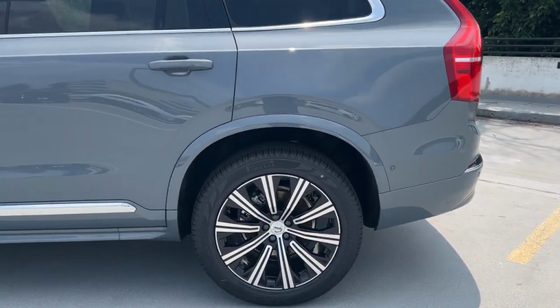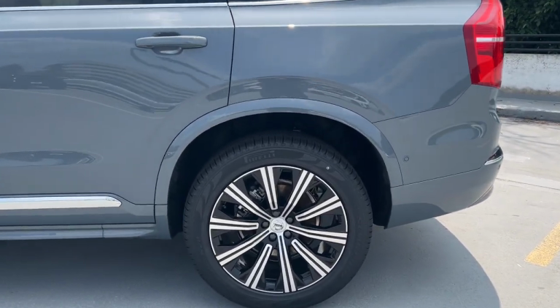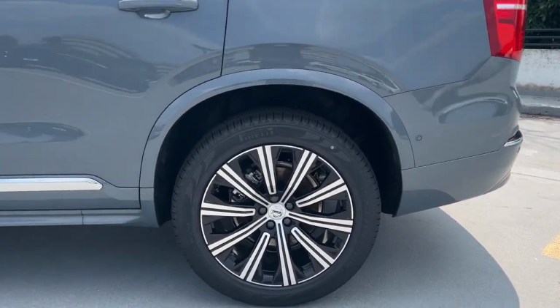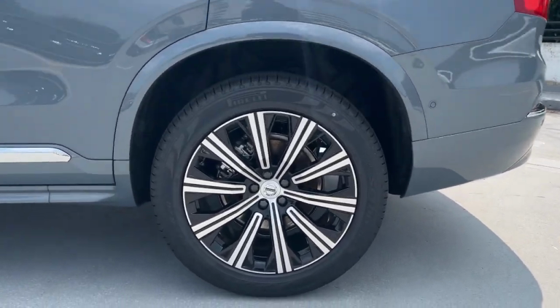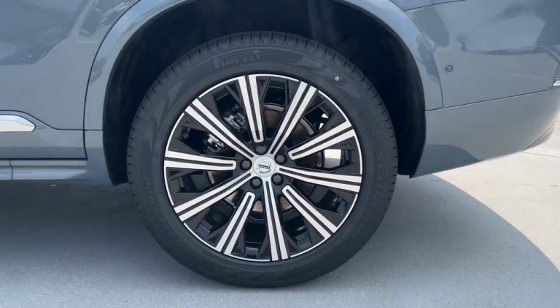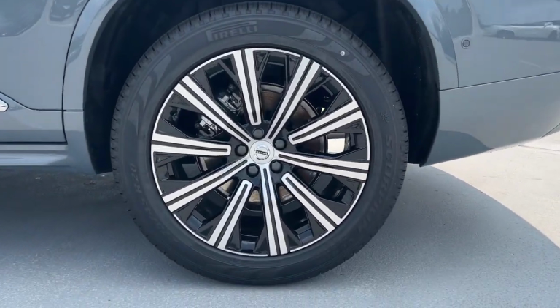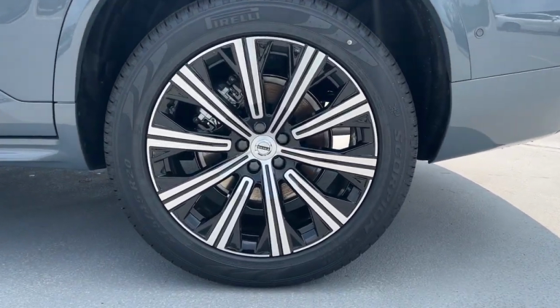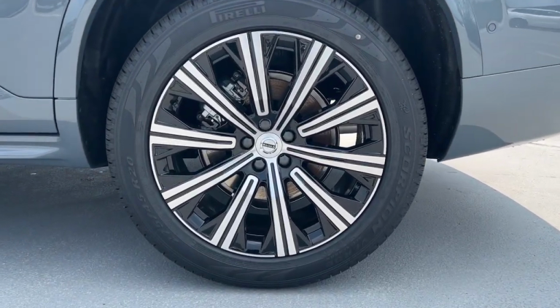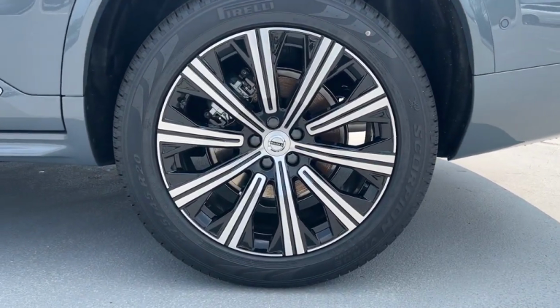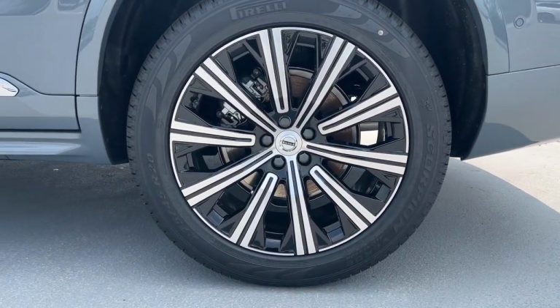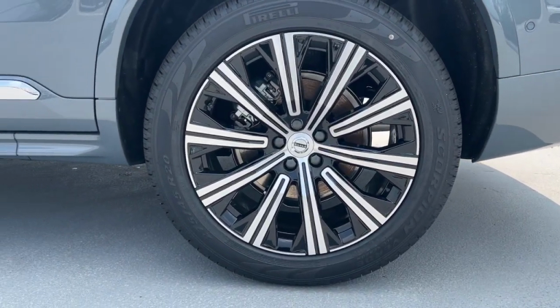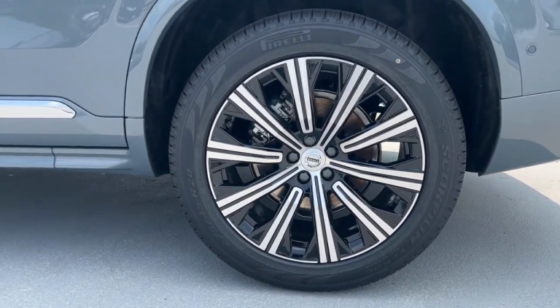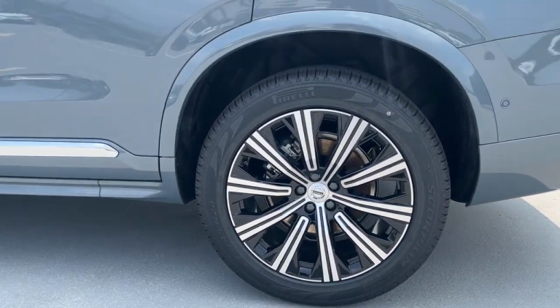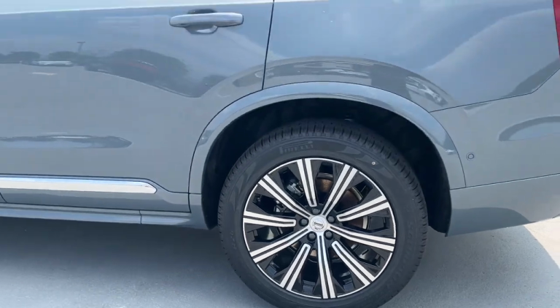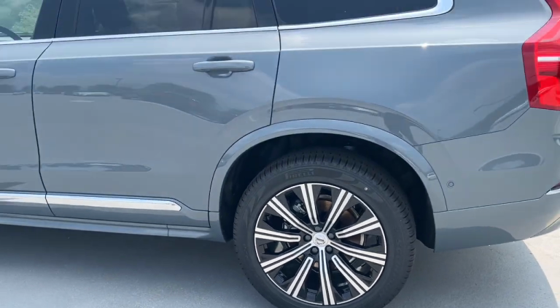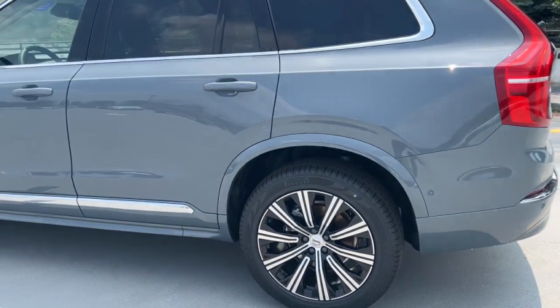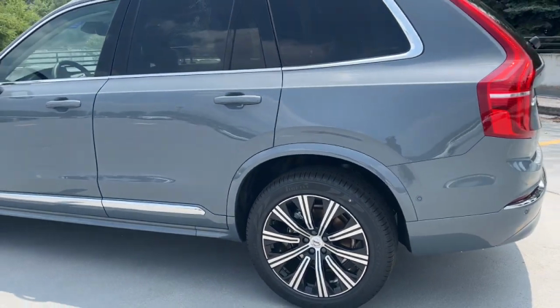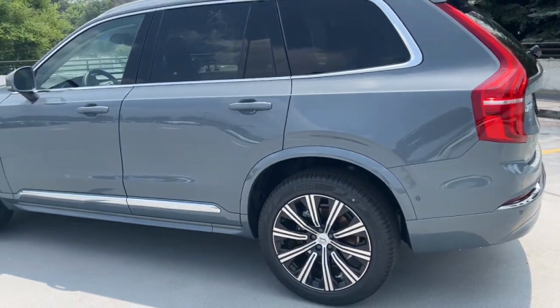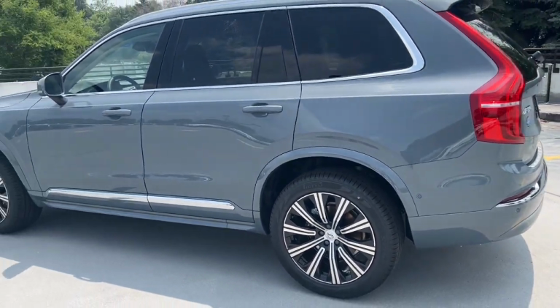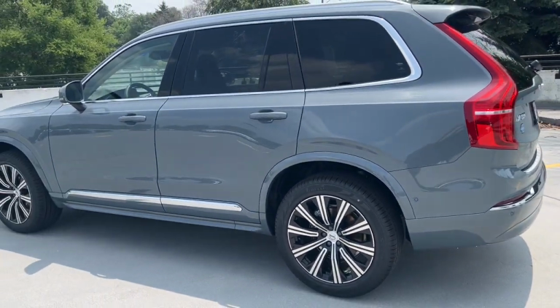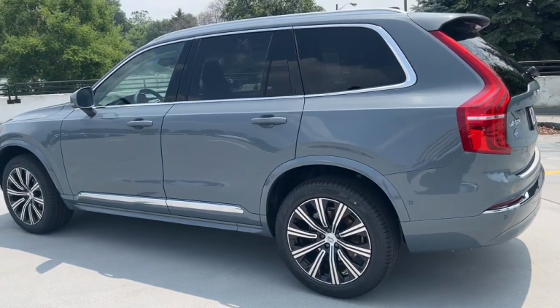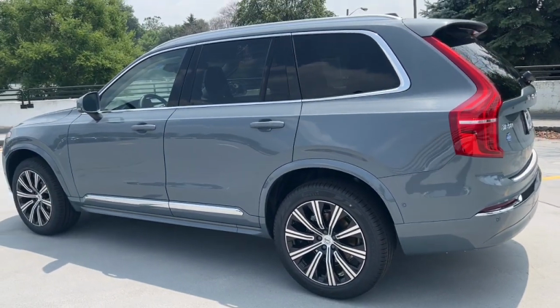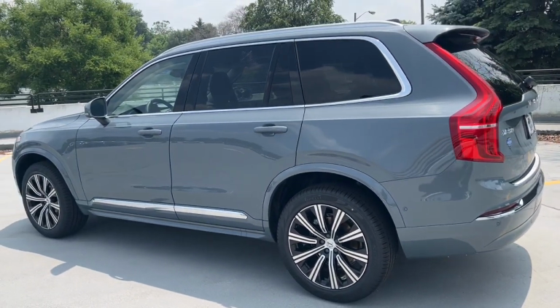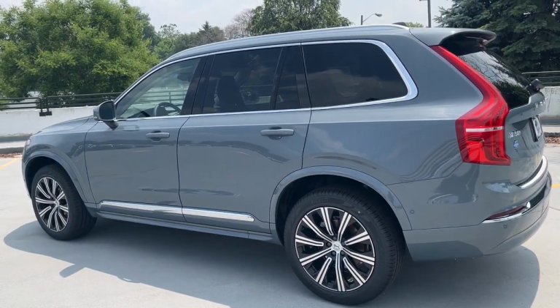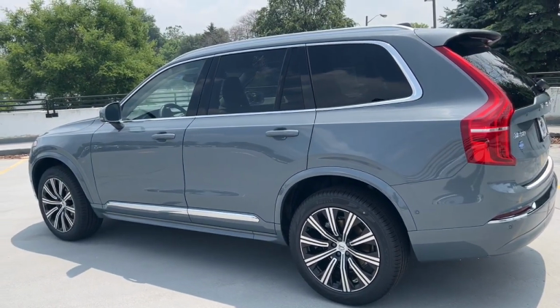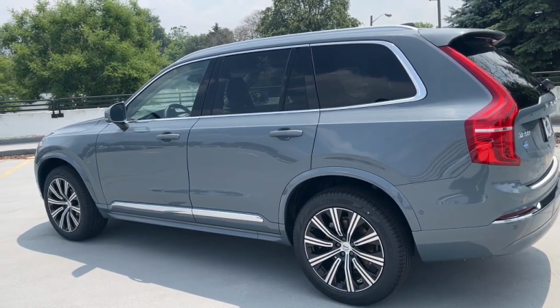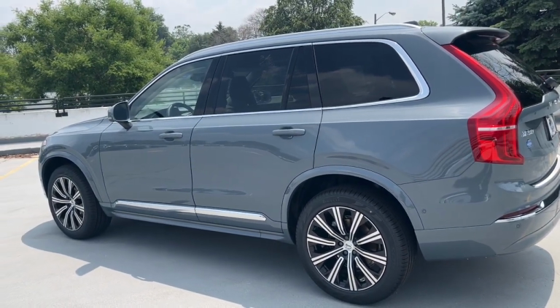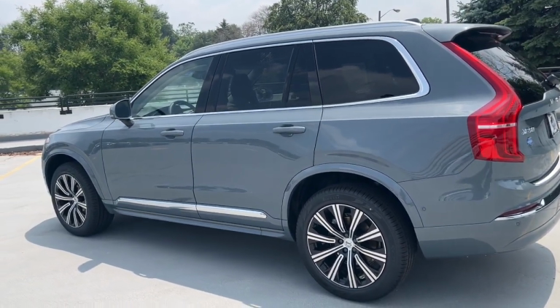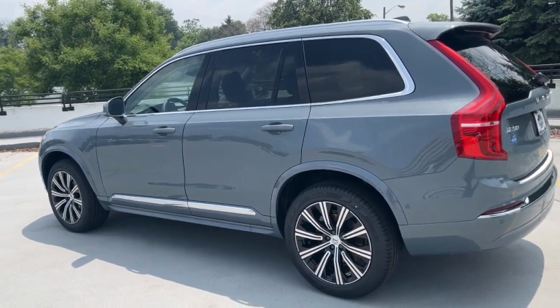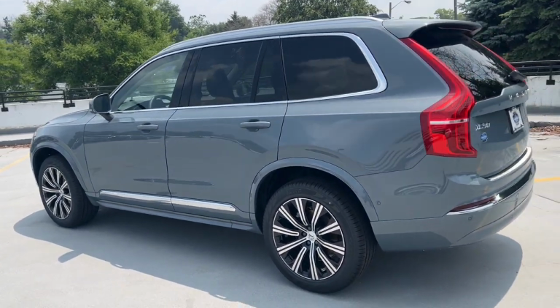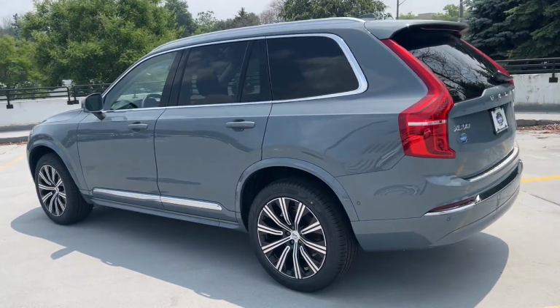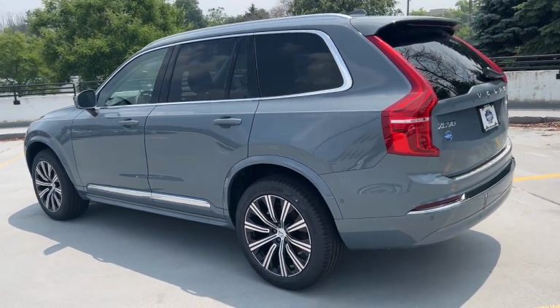Advanced safety features, a robust infotainment system, flexible seating, and smooth performance let you relax and enjoy what the road has in store.